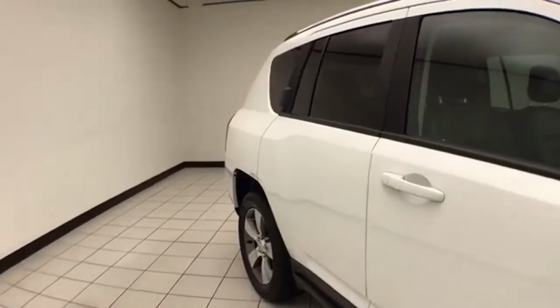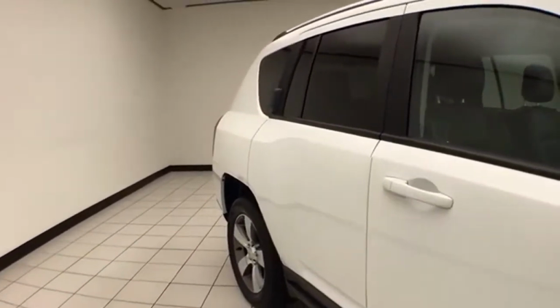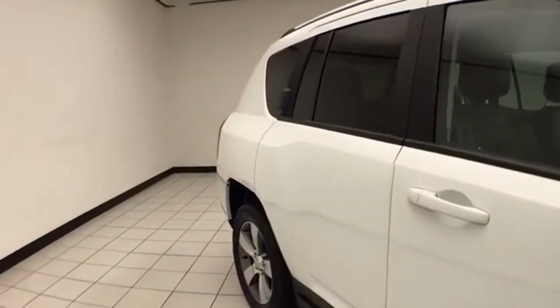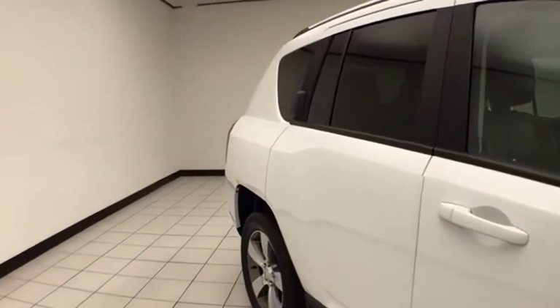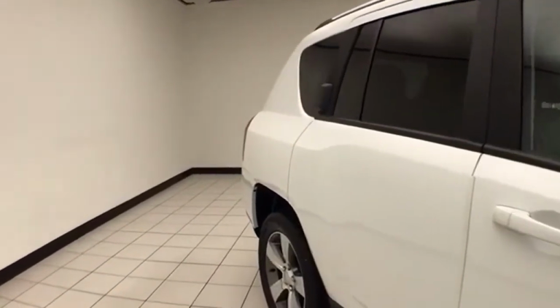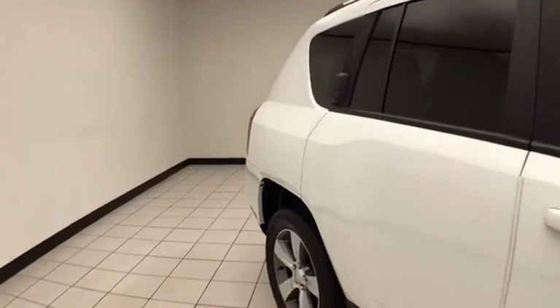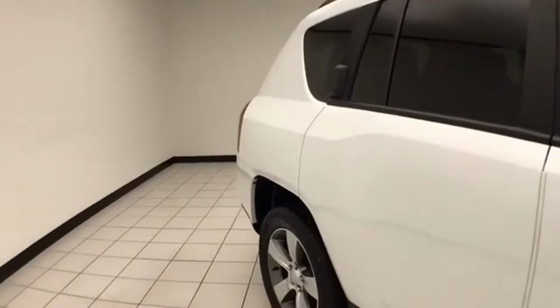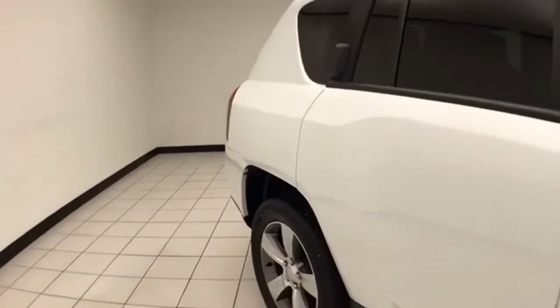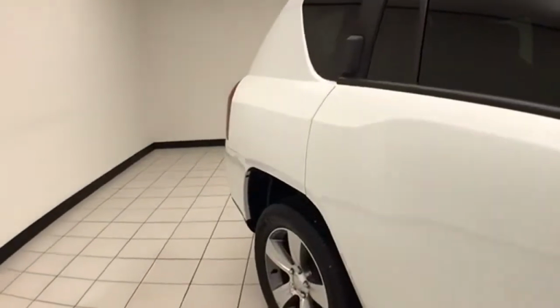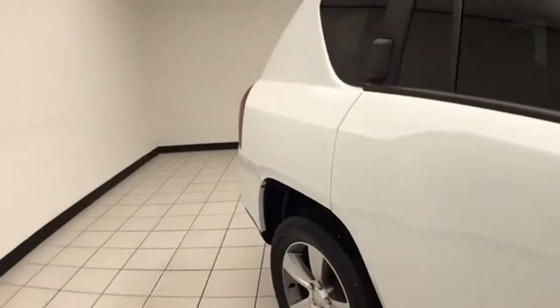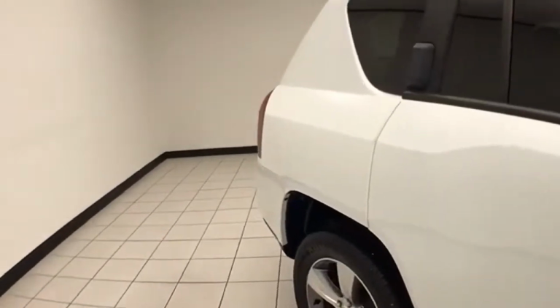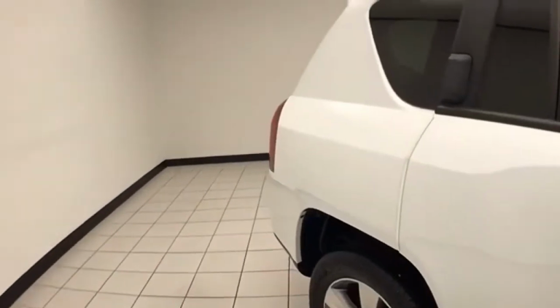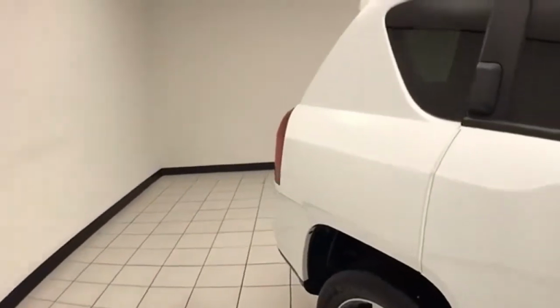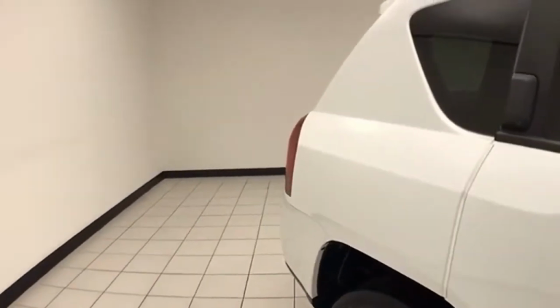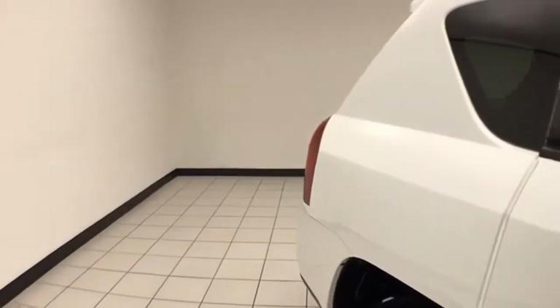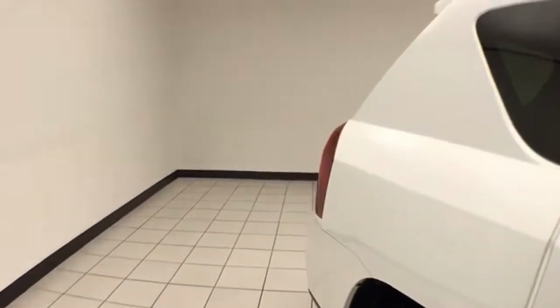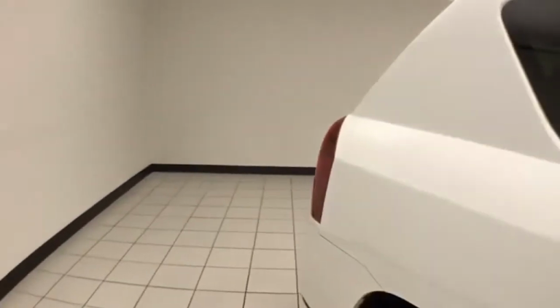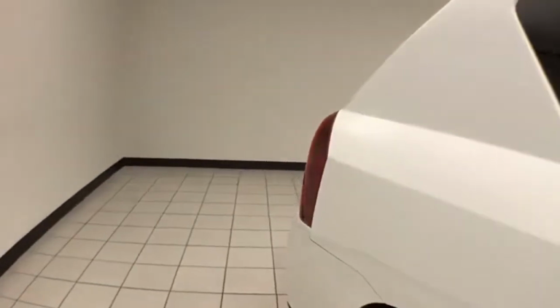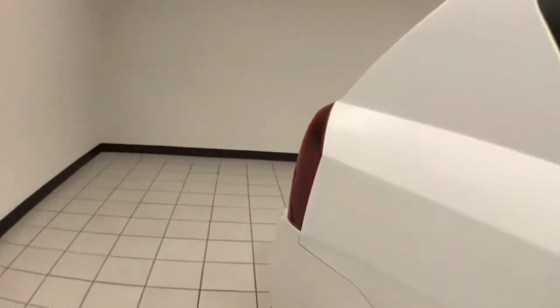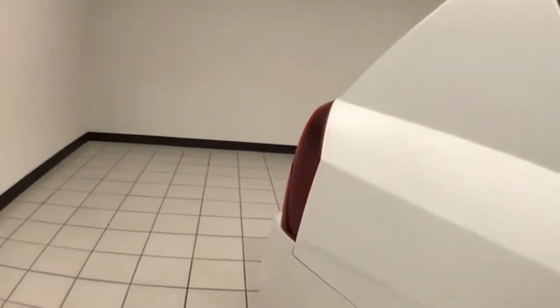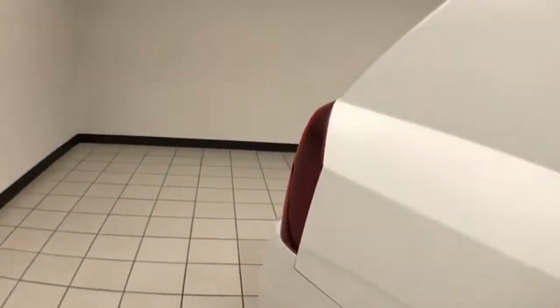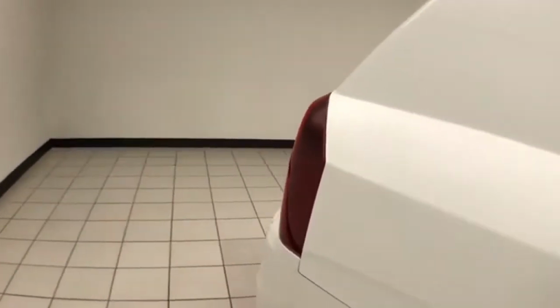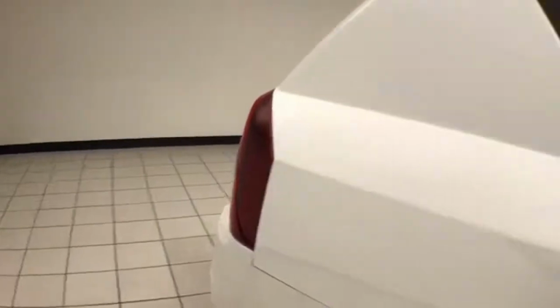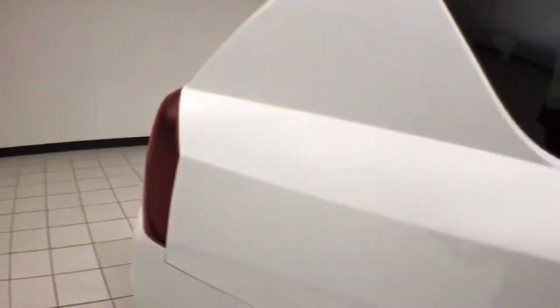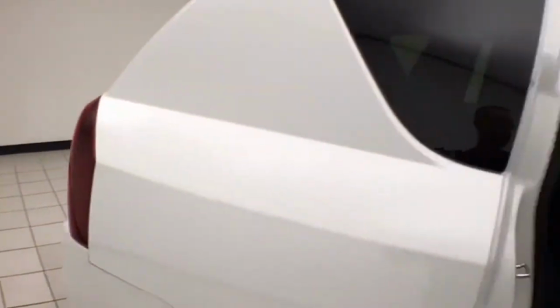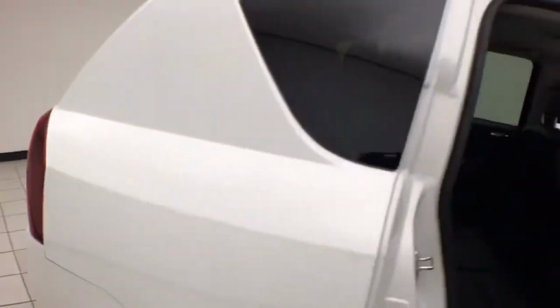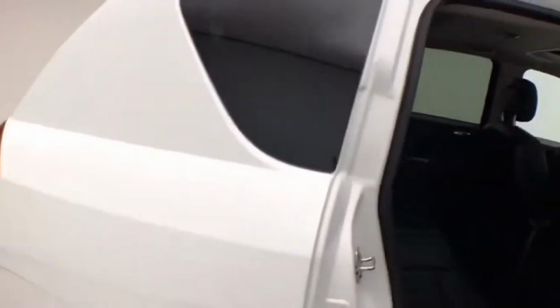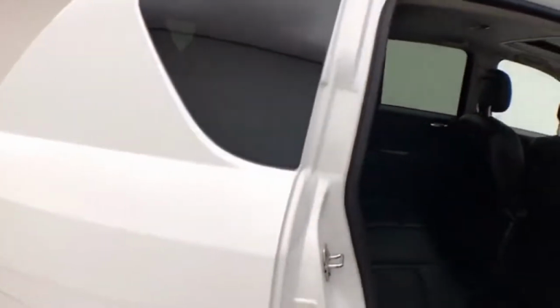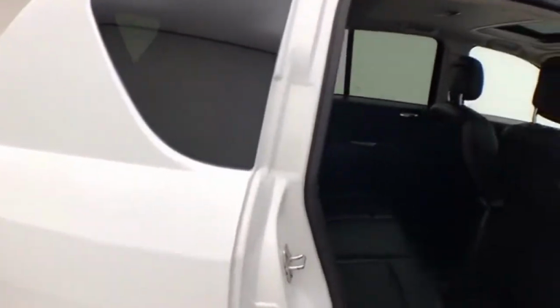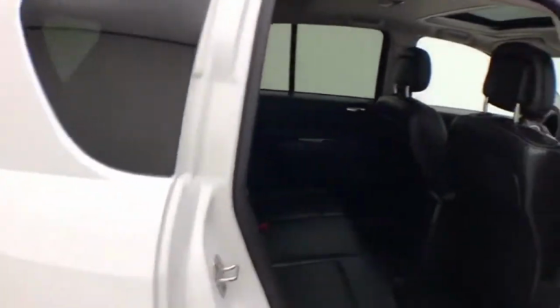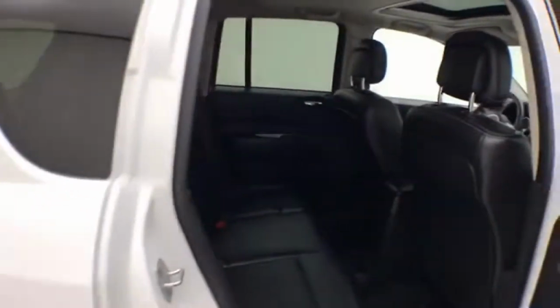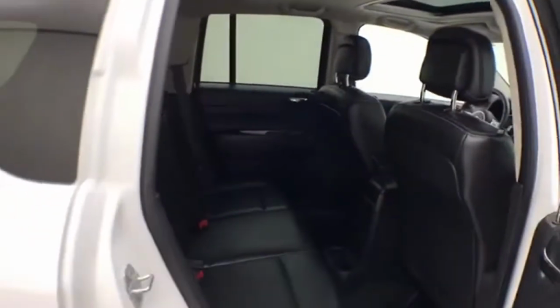To be Chrysler Group Certified, the vehicle goes through a very strict 125-point inspection, giving you the balance of a 7-year, 100,000-mile powertrain warranty. You'll also receive an additional 3-month, 3,000-mile maximum care coverage.